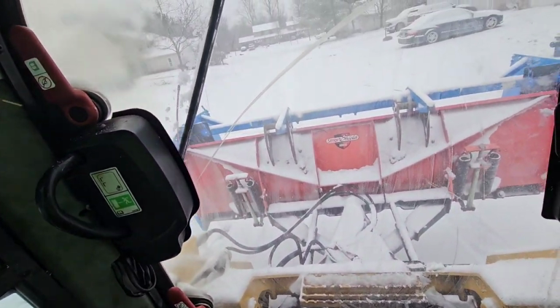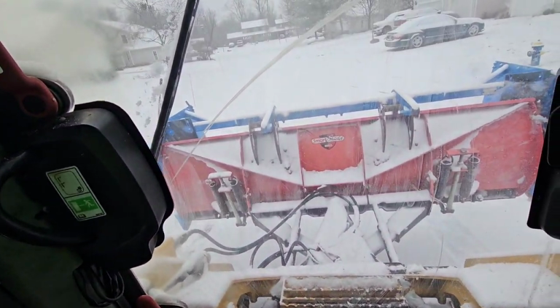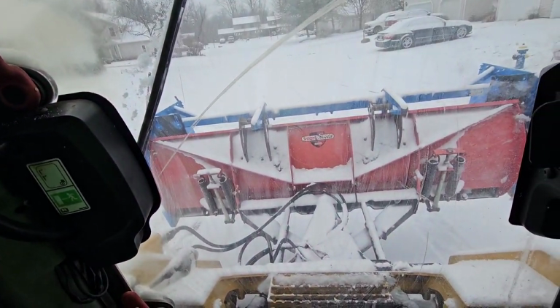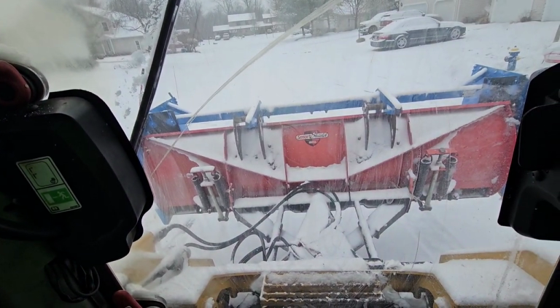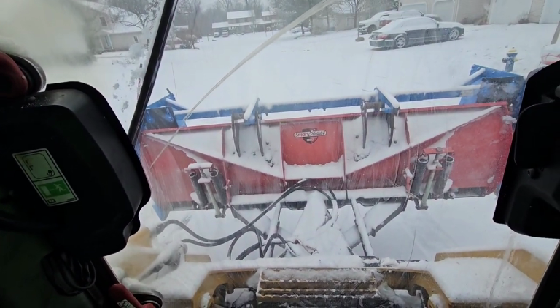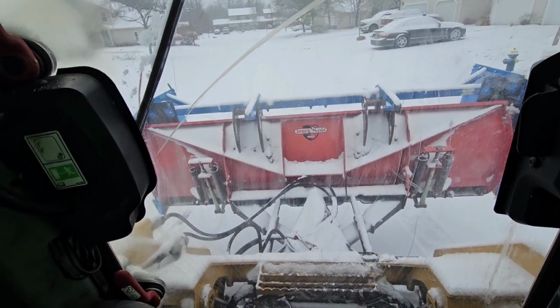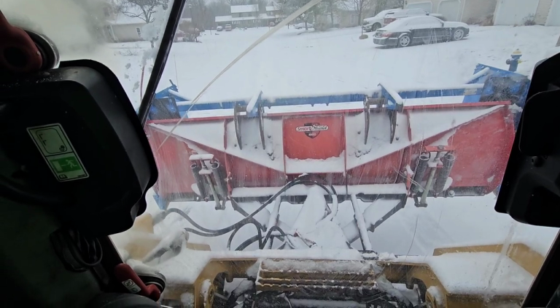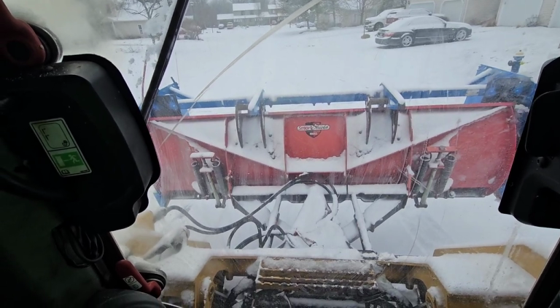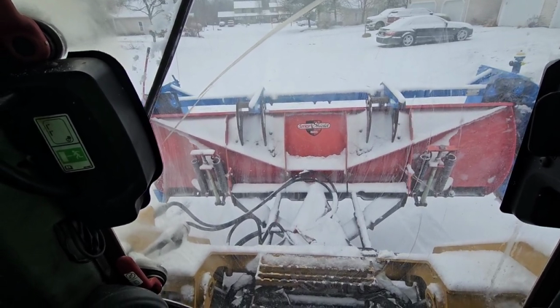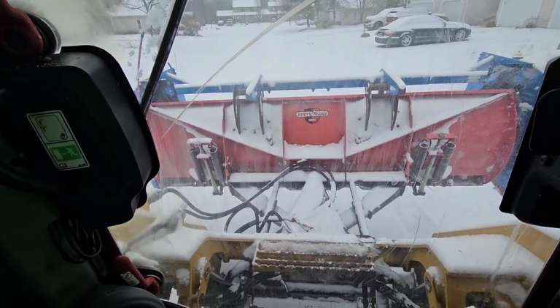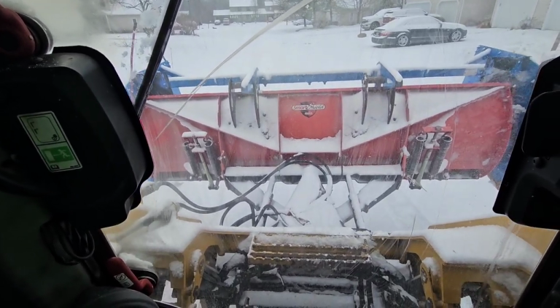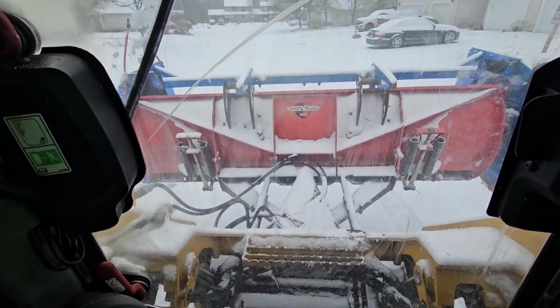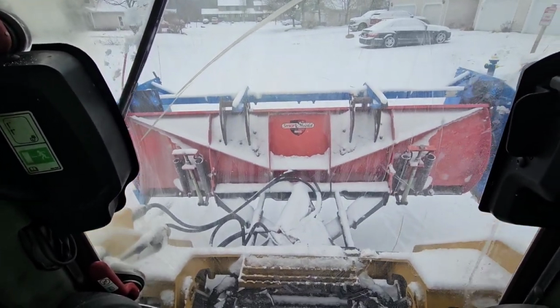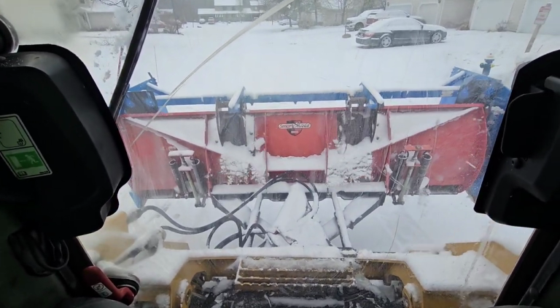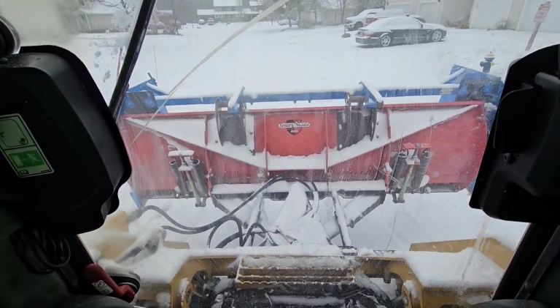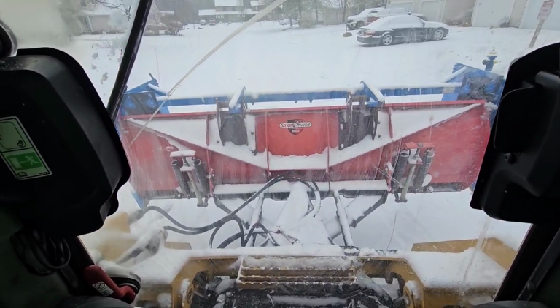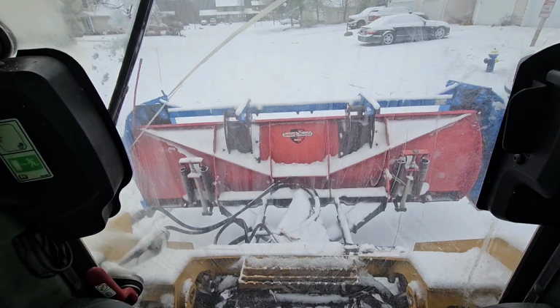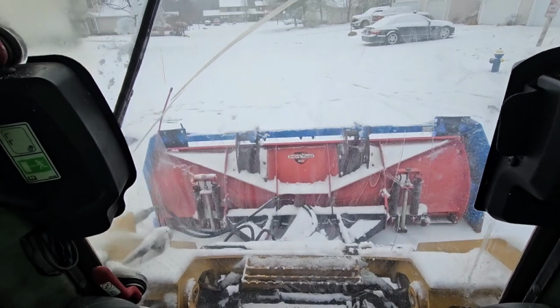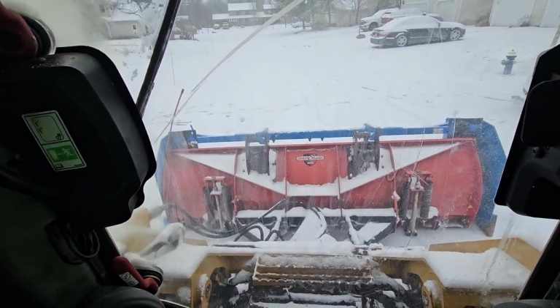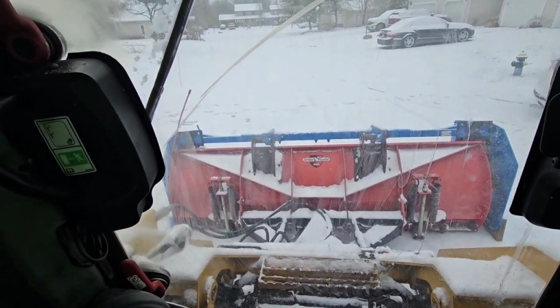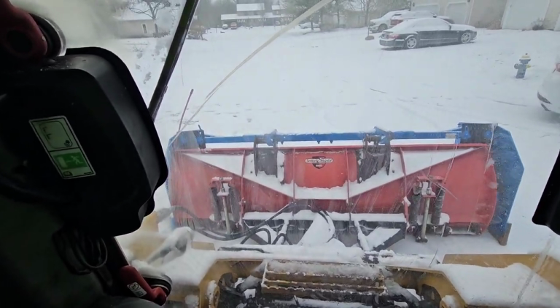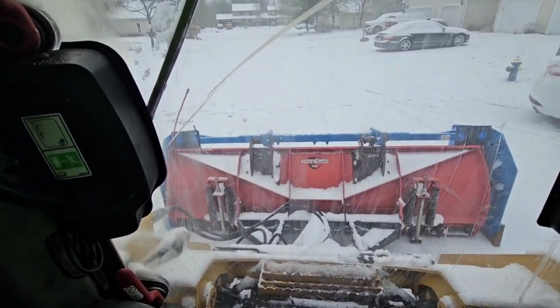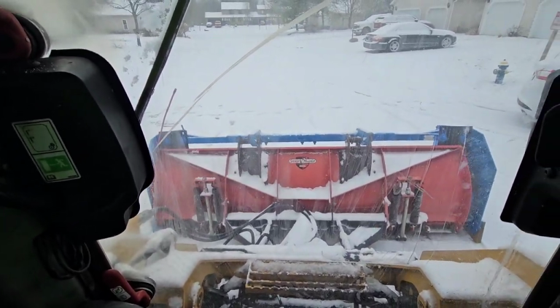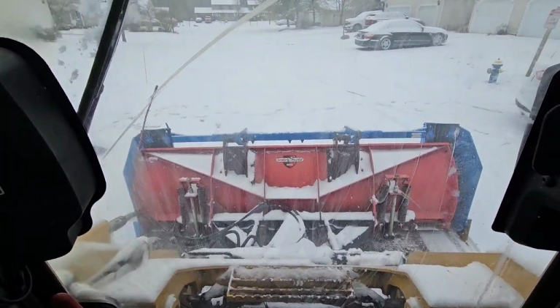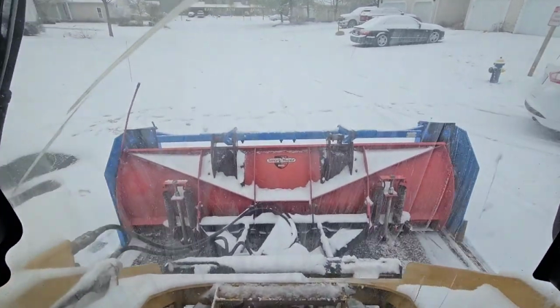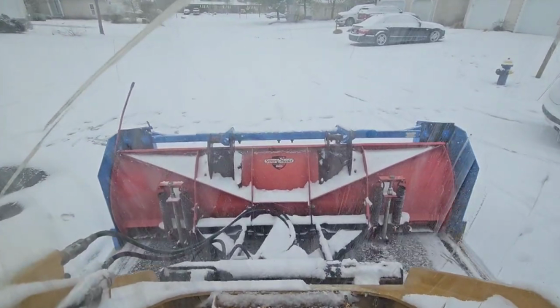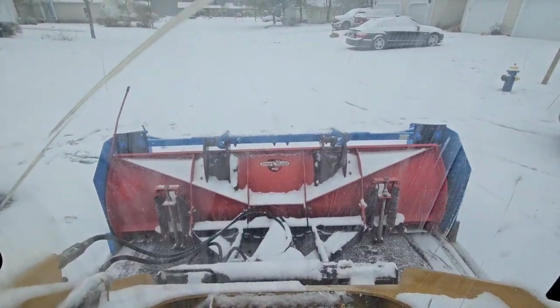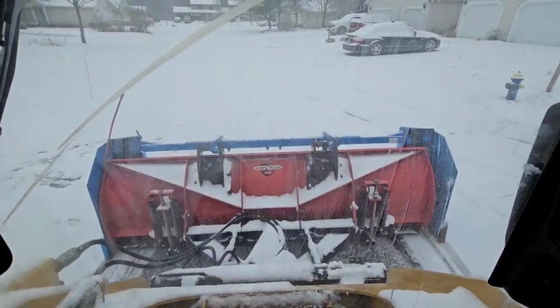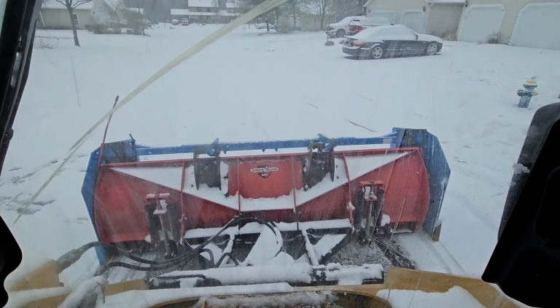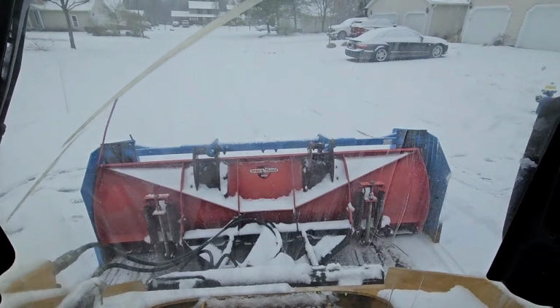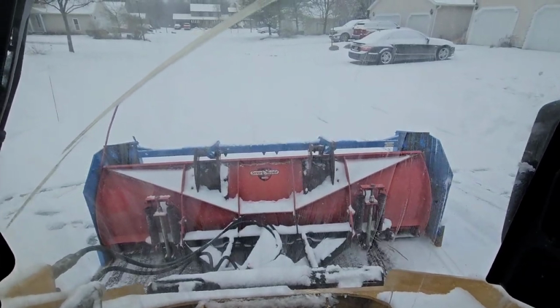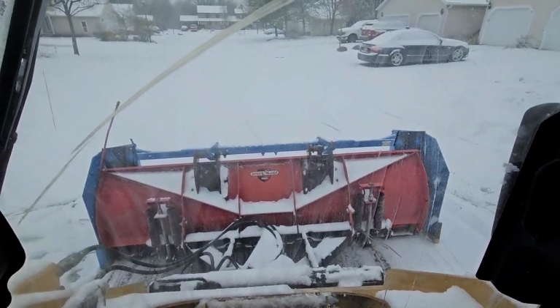People are going to be looking outside like... is he gonna do my driveway? And the answer is no.